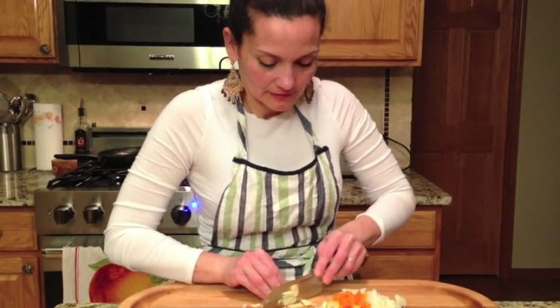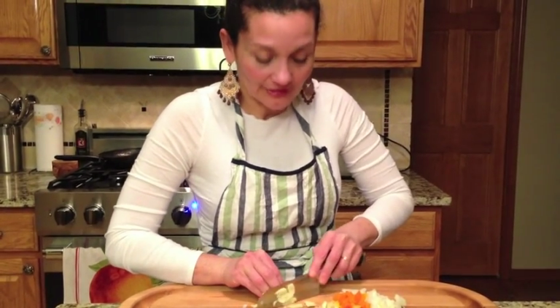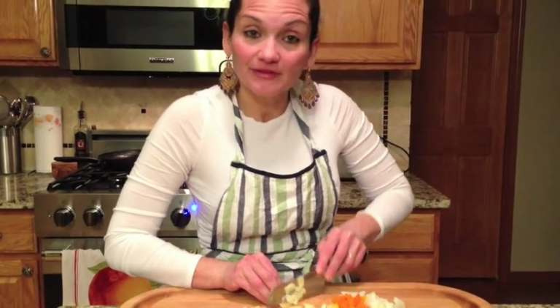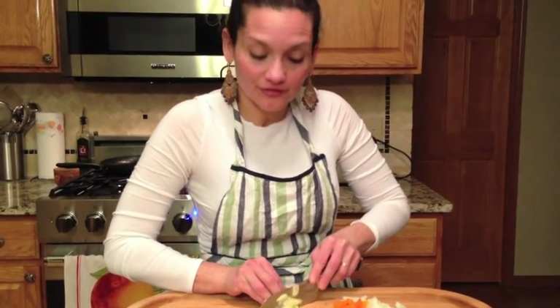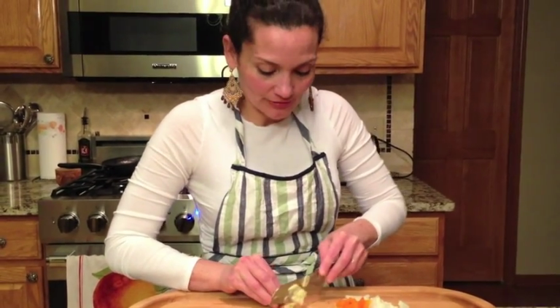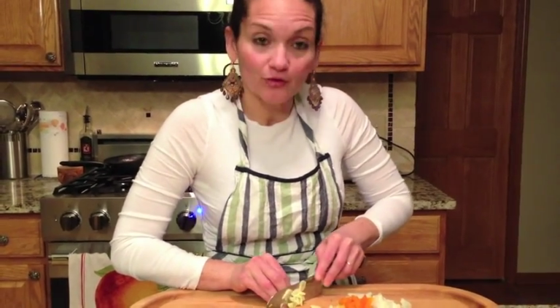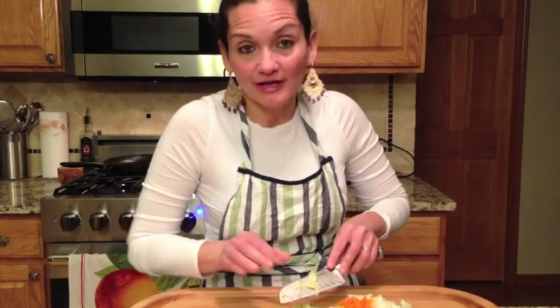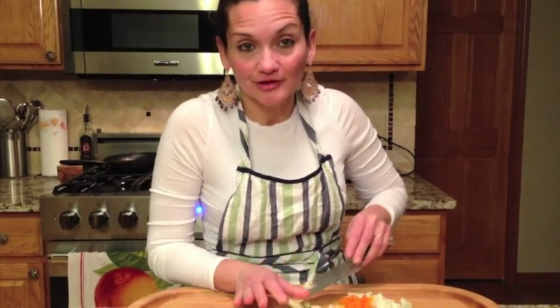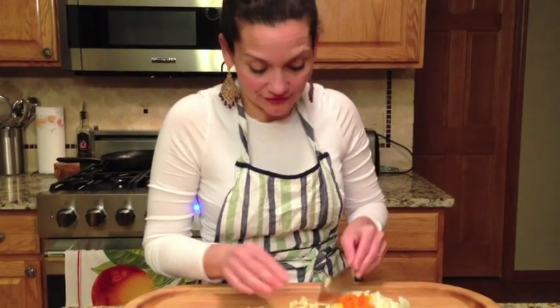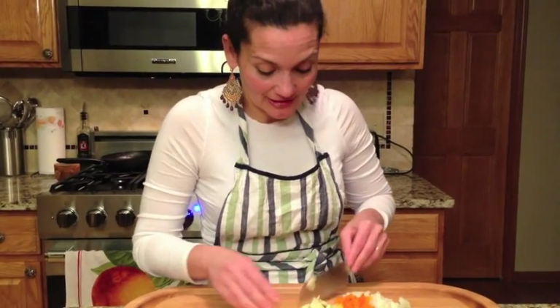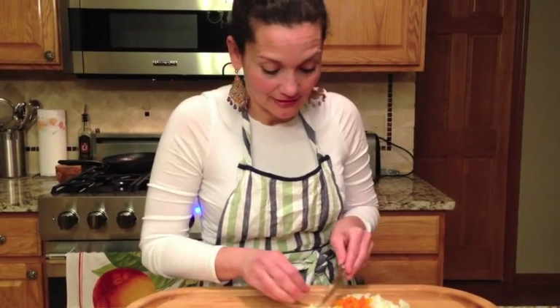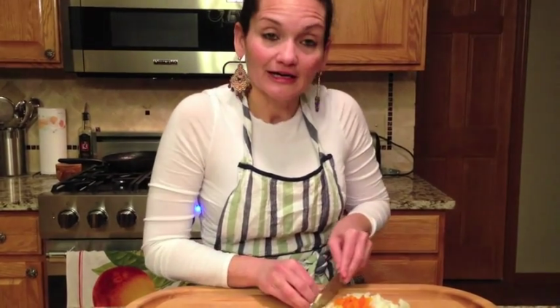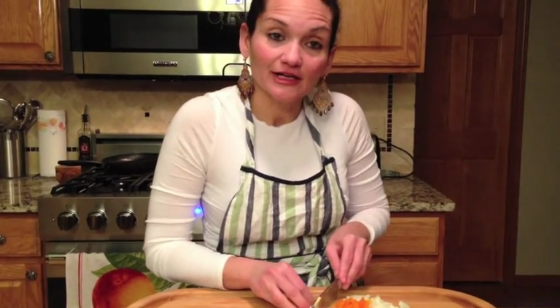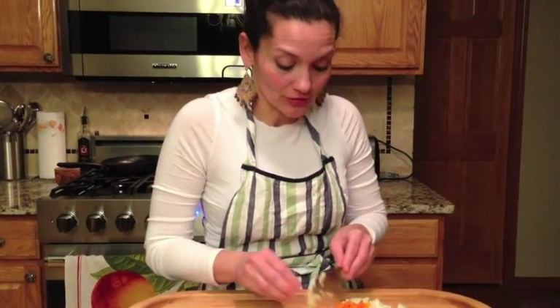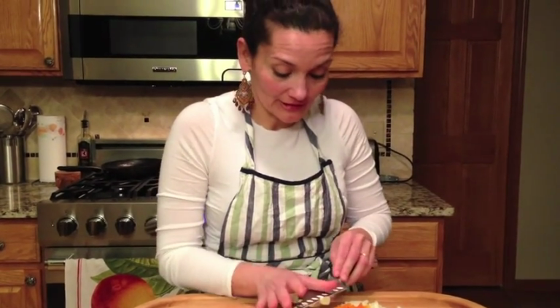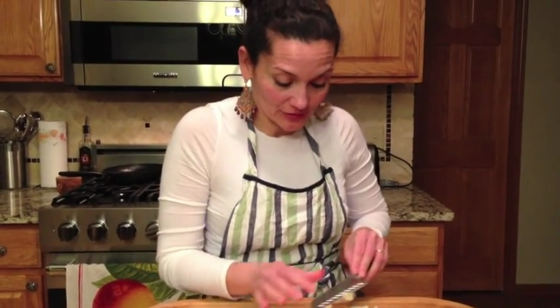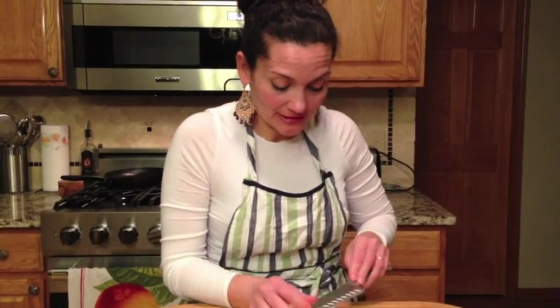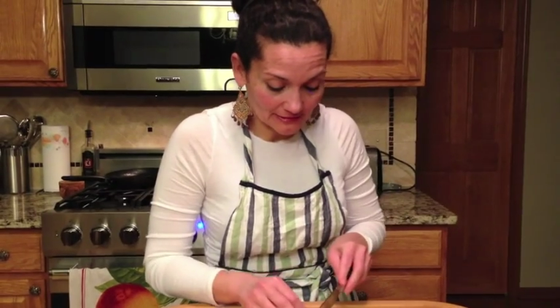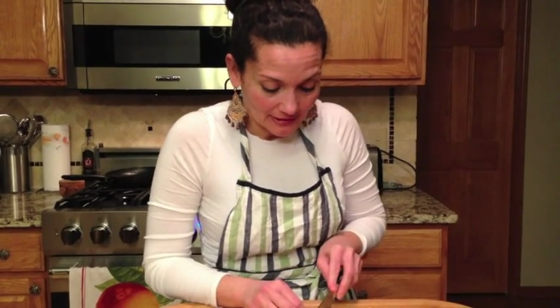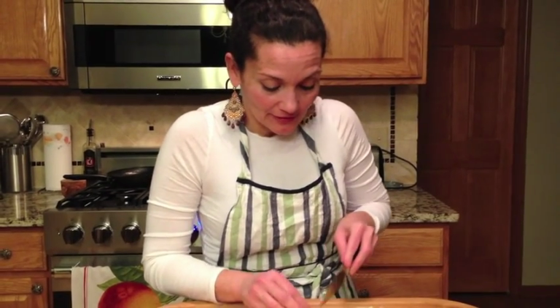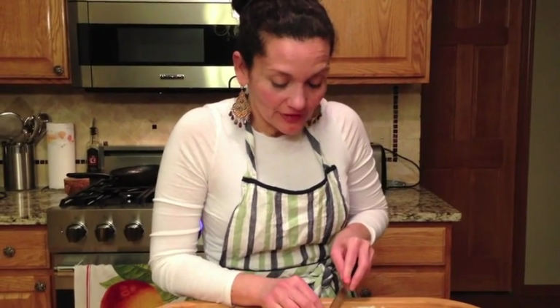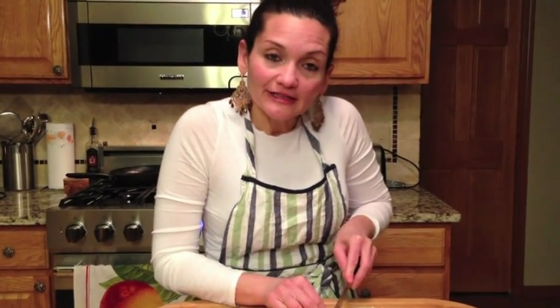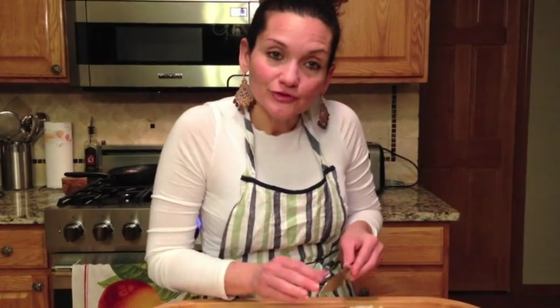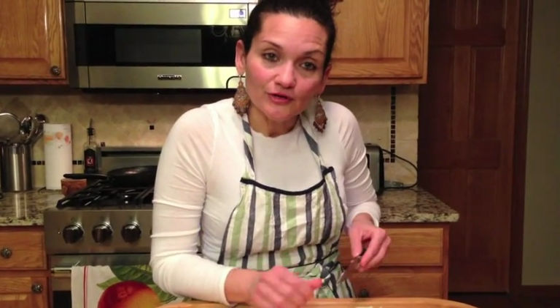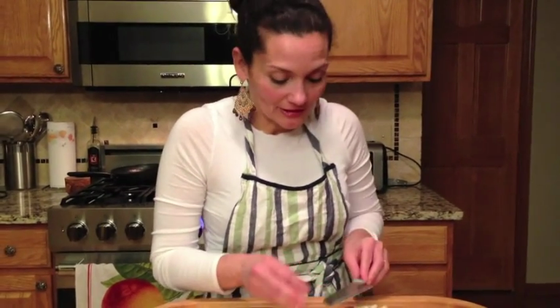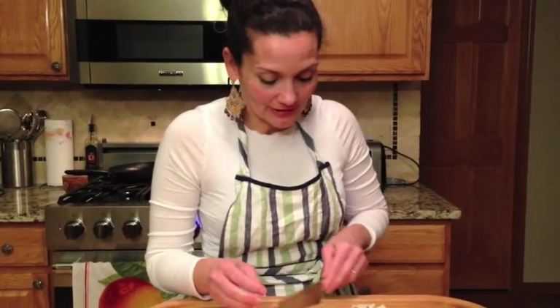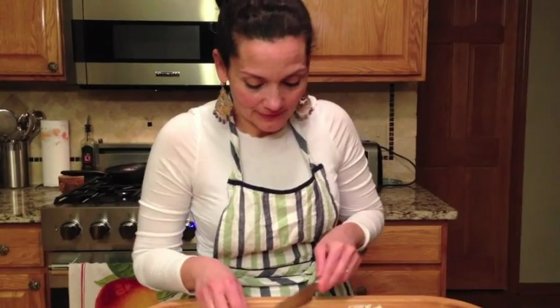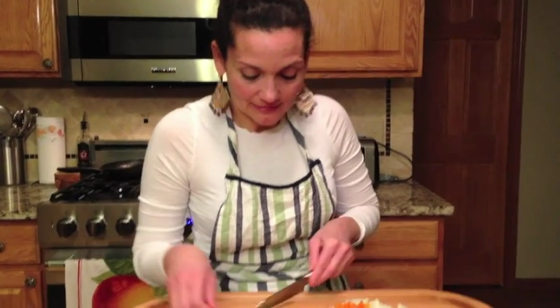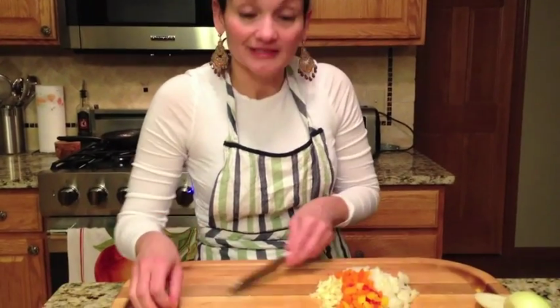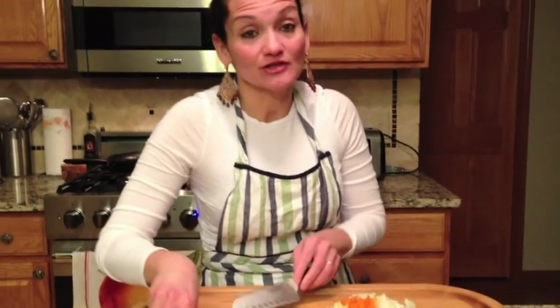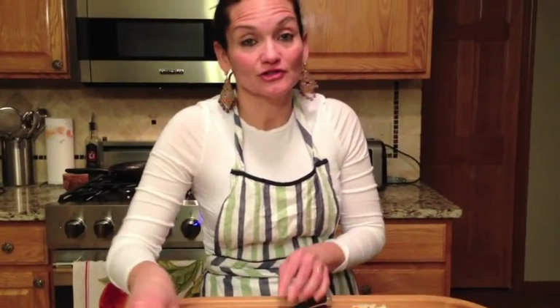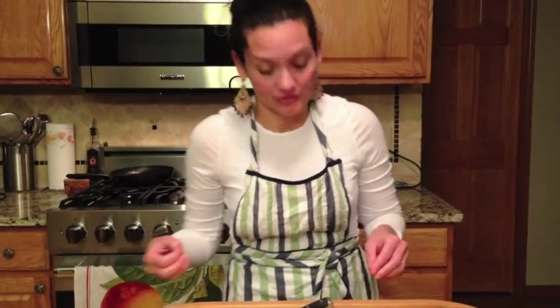I want to thank everybody for wishing my brother a wonderful happy birthday on the 15th. I can't tell you how grateful I am to everybody for caring enough to do so and for thinking of him. Thank you so much to all of you.